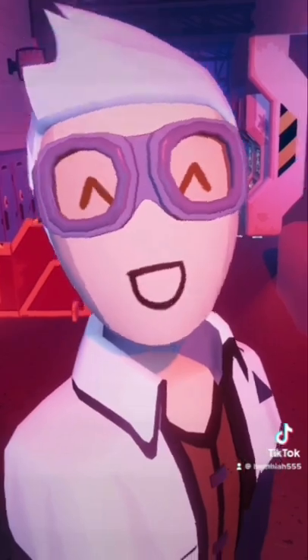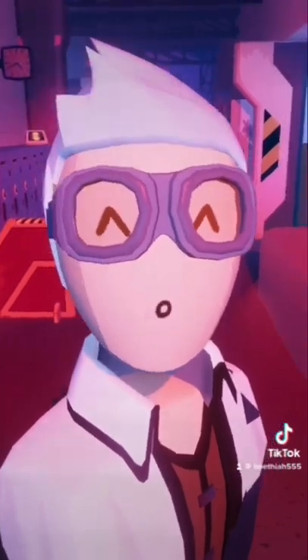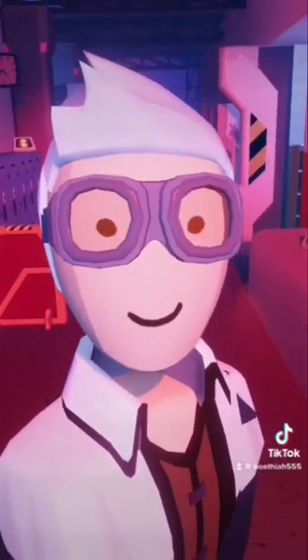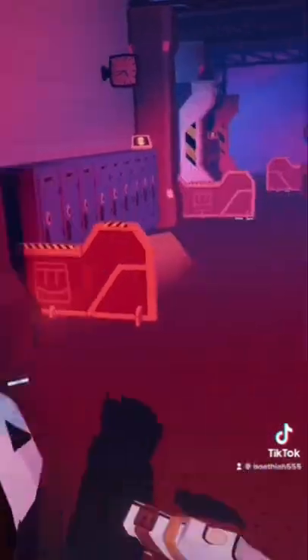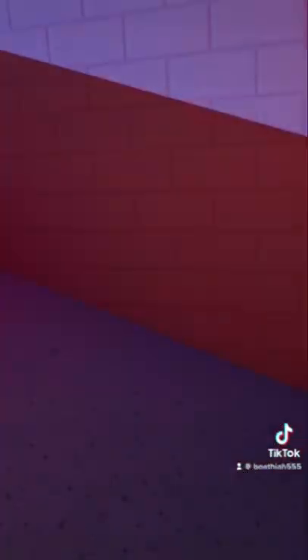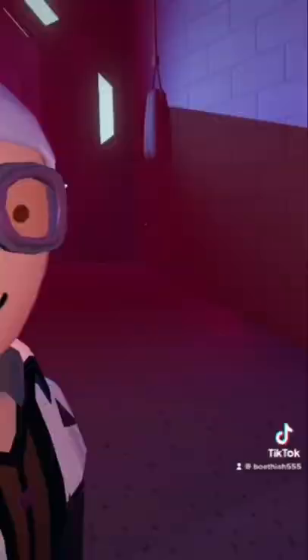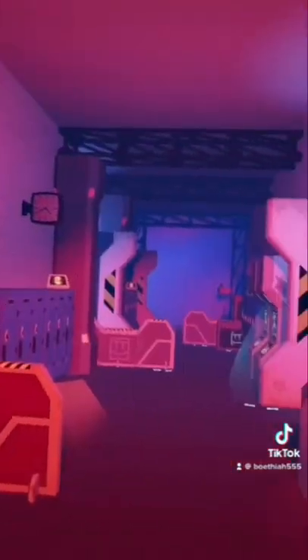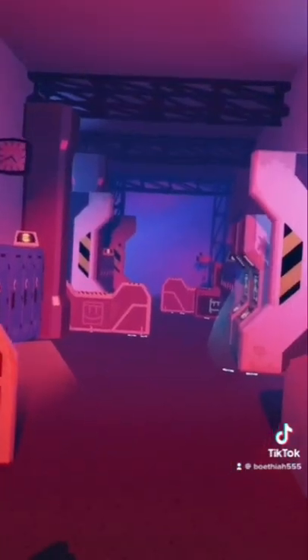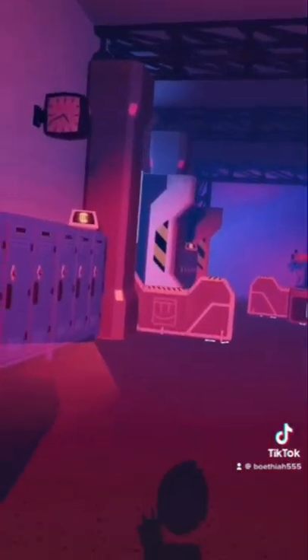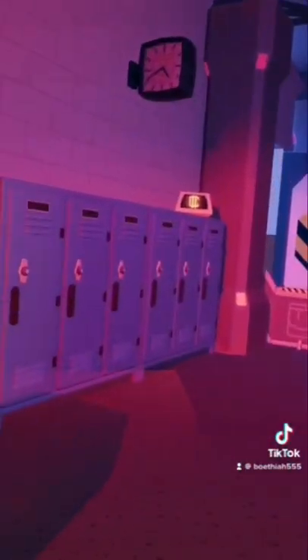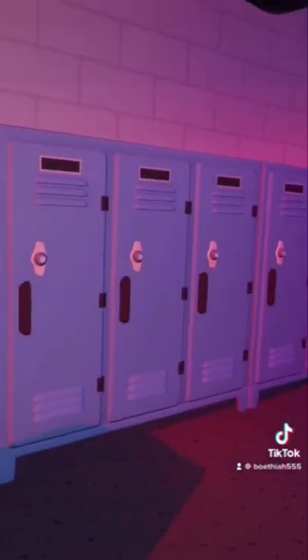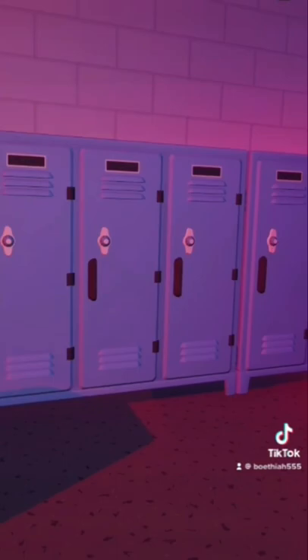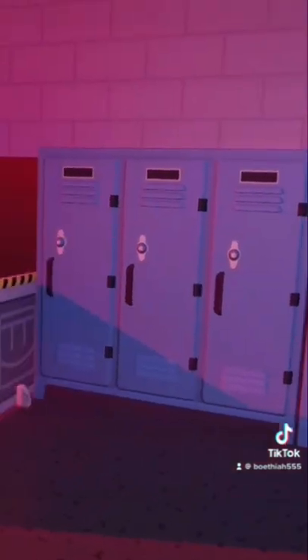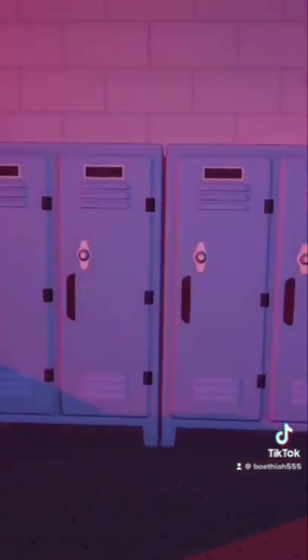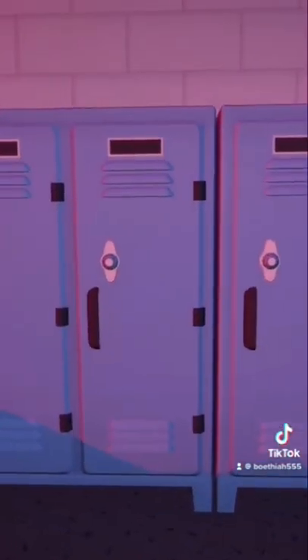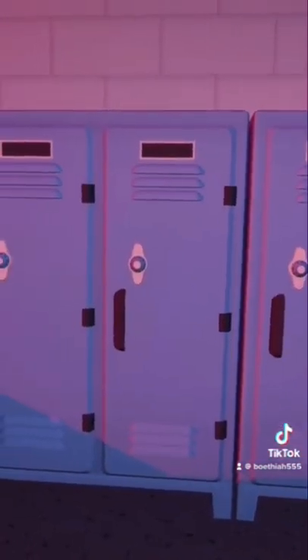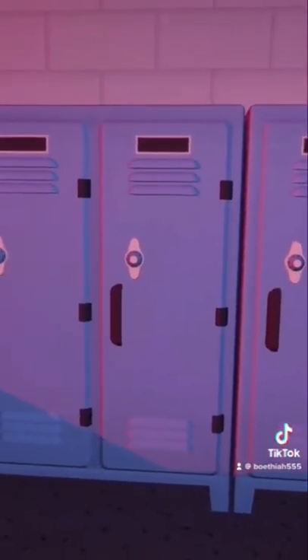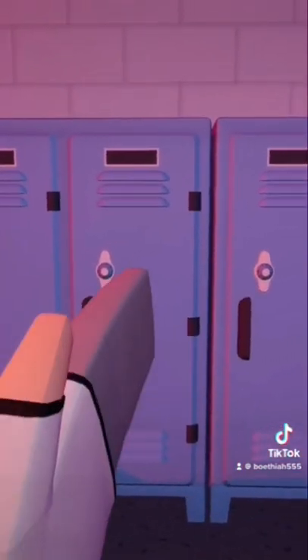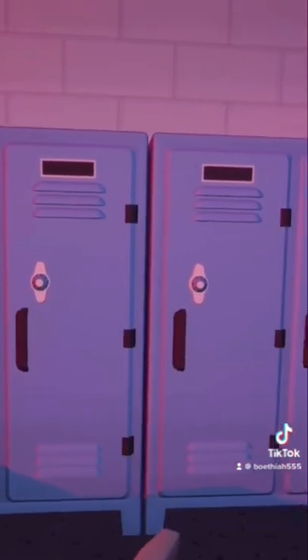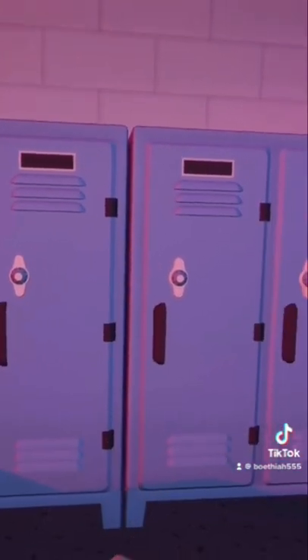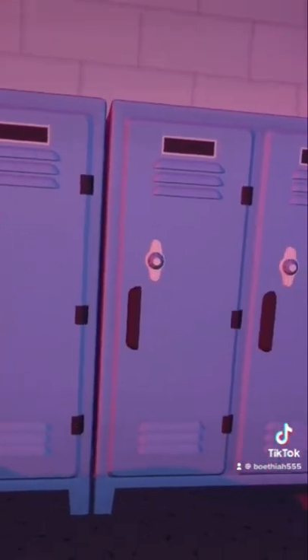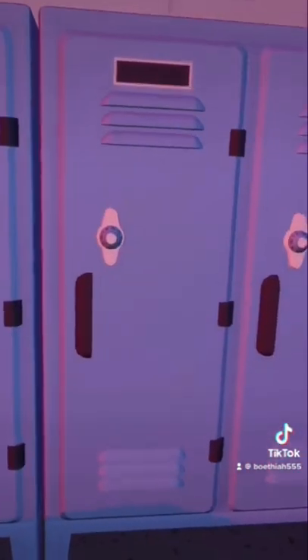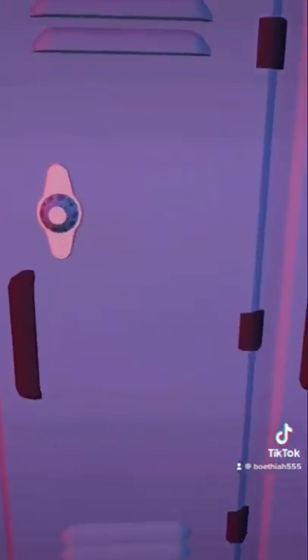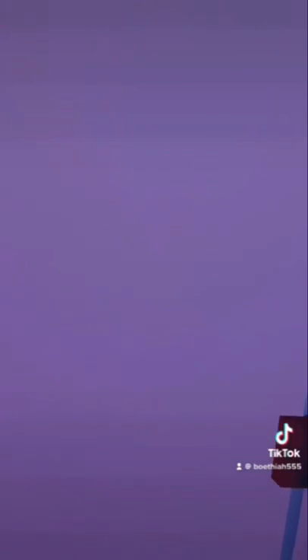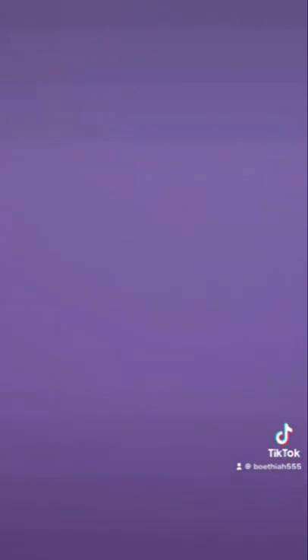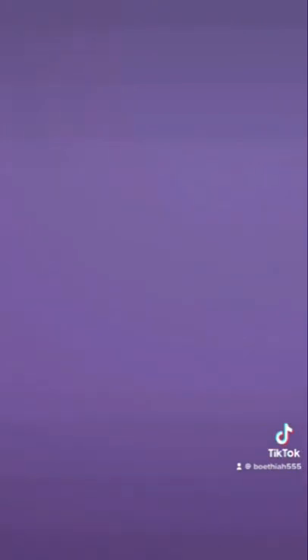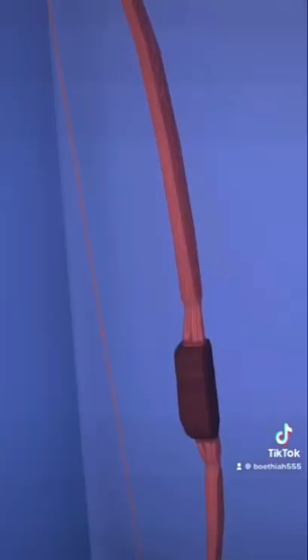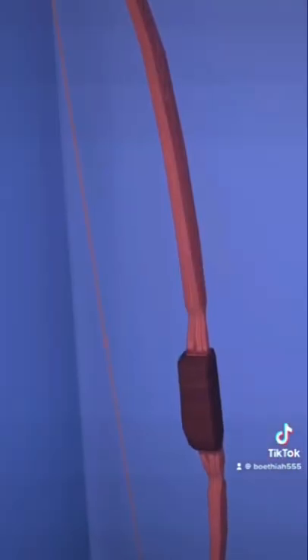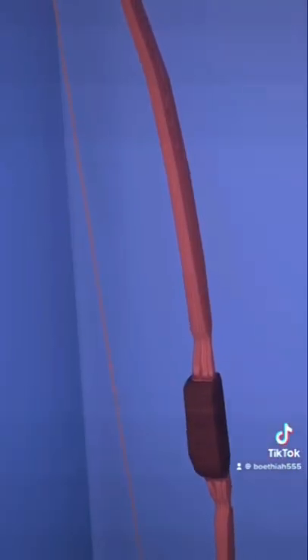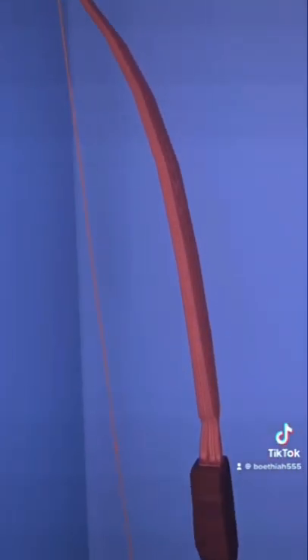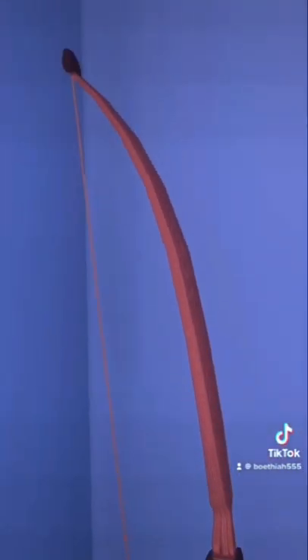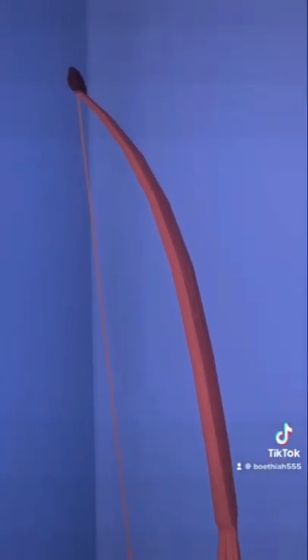So this one is on the second level here, and you're just going to run right over here to these lockers on the left. So you're going to skip the first set here, these first three, and it's the fourth one here, and we'll just walk up to it. You'll stick your hand through, and as you can see, there is a bow.